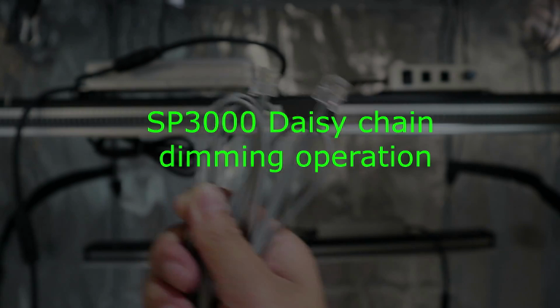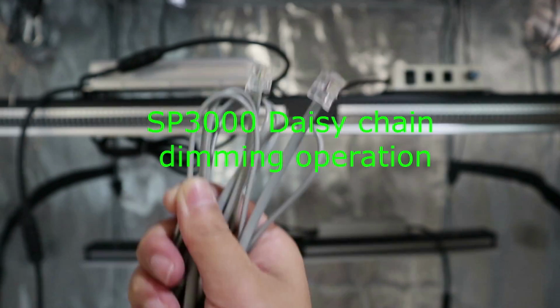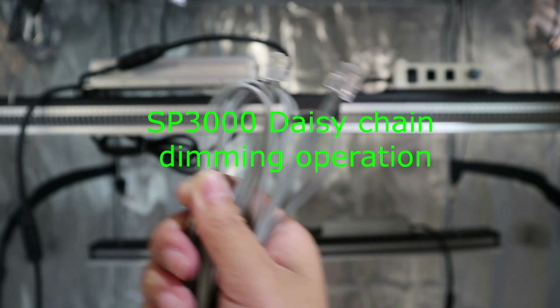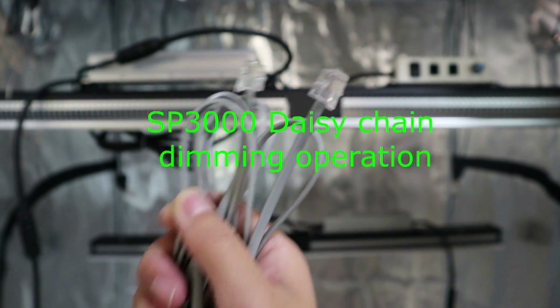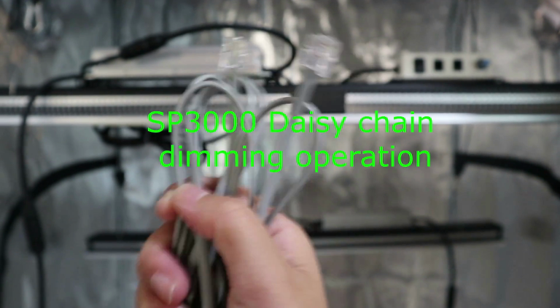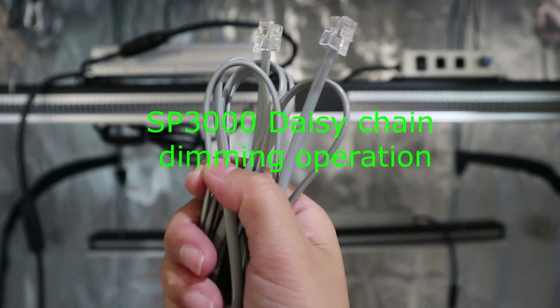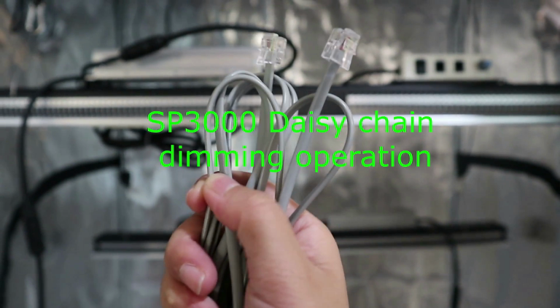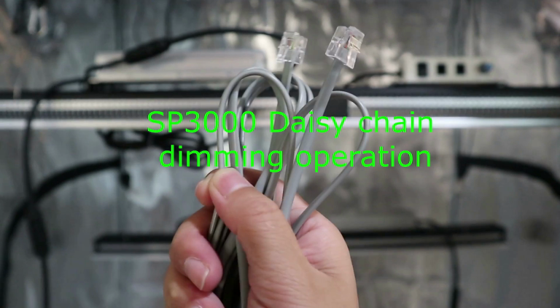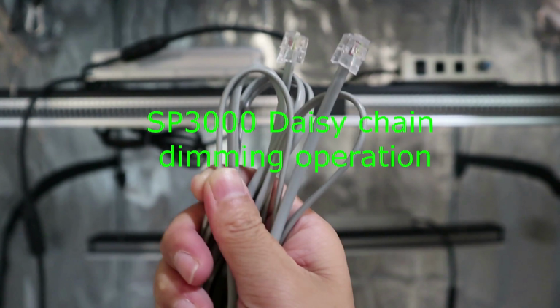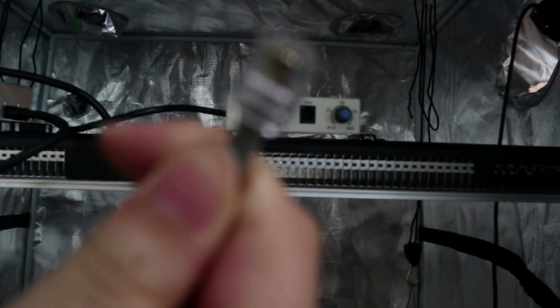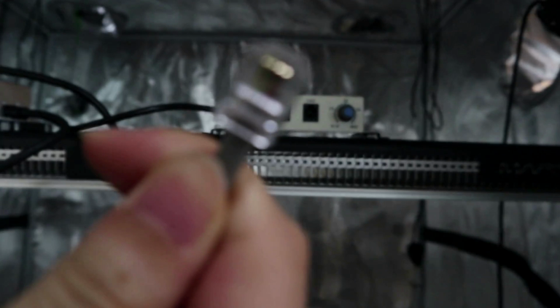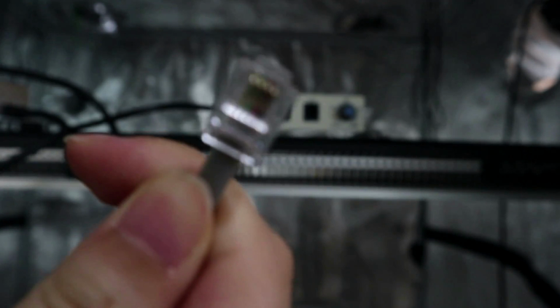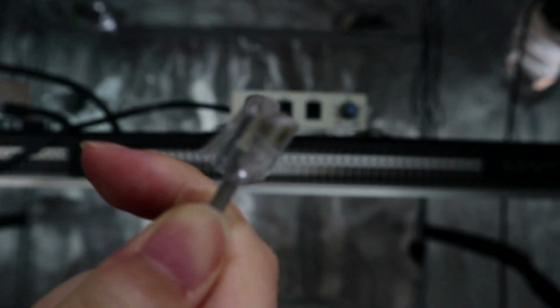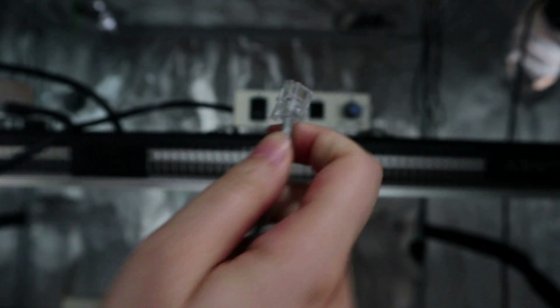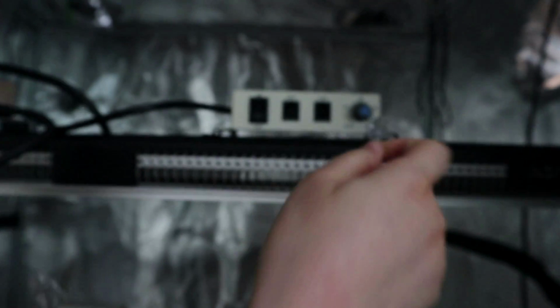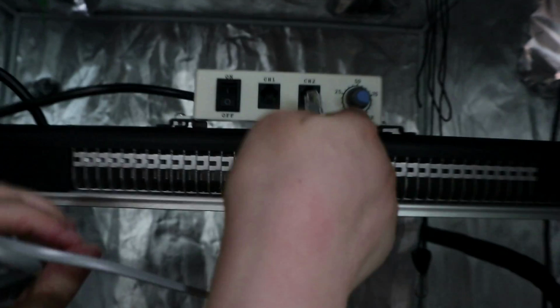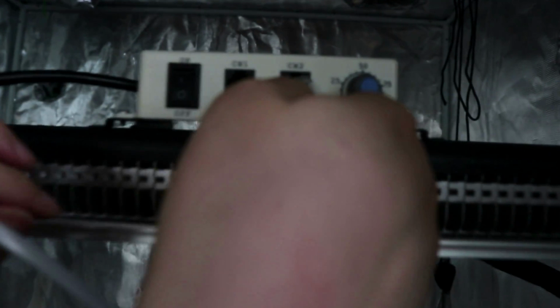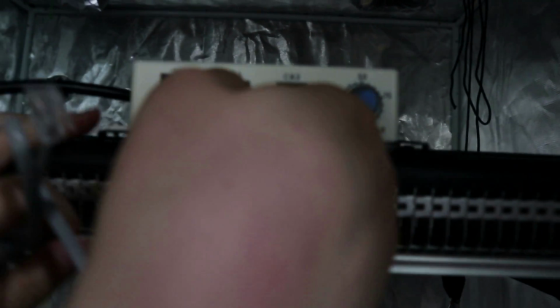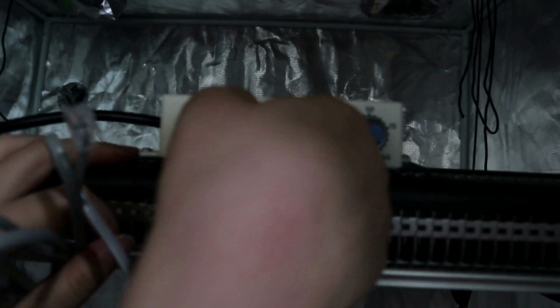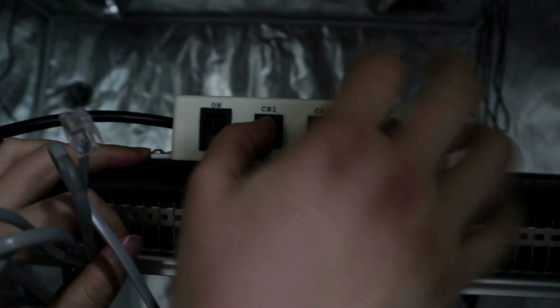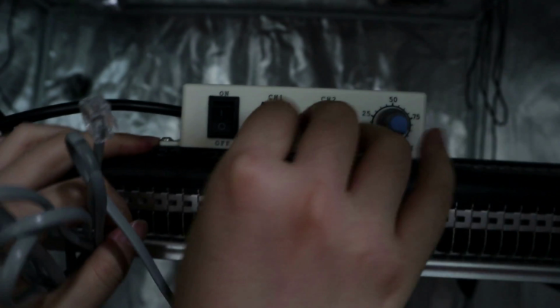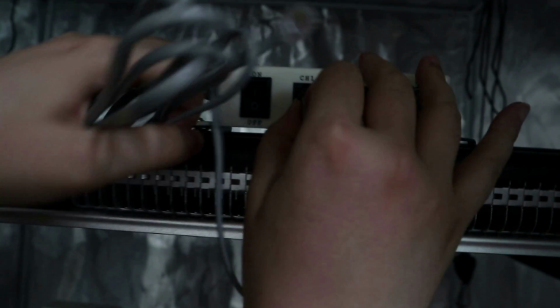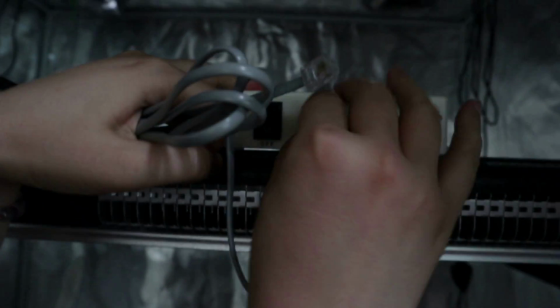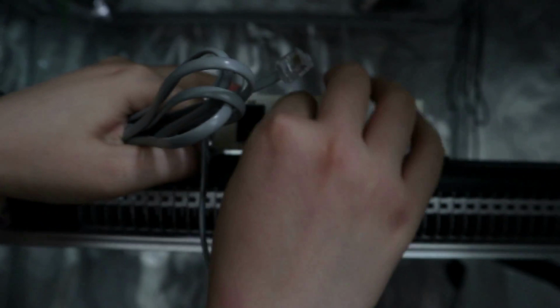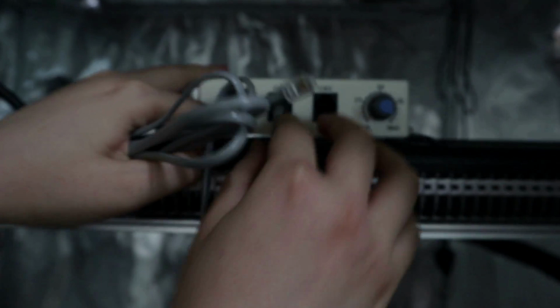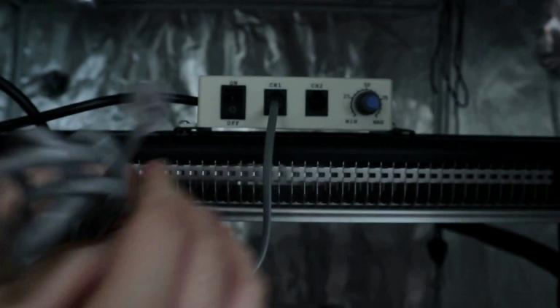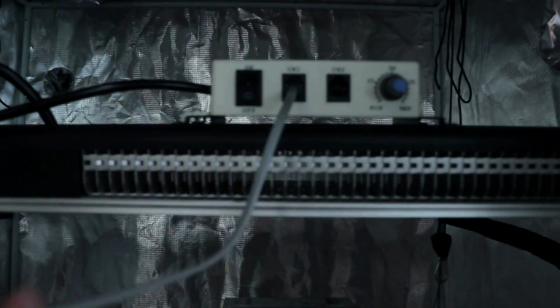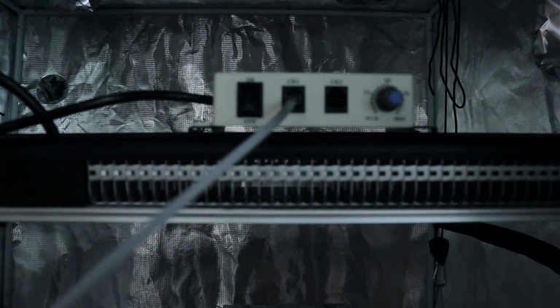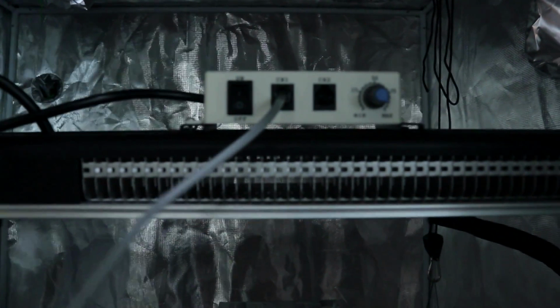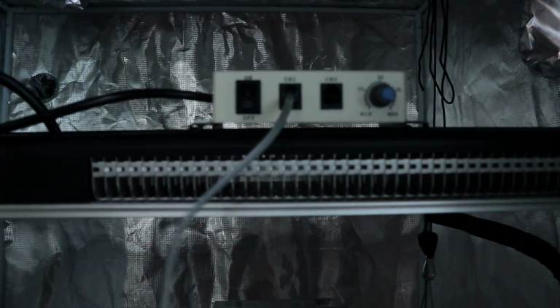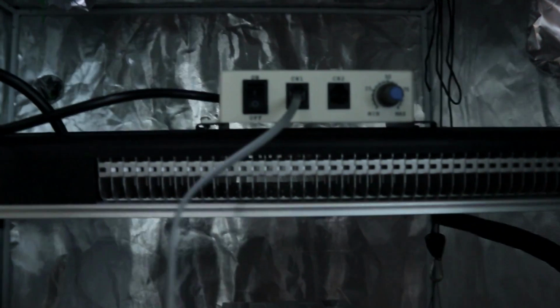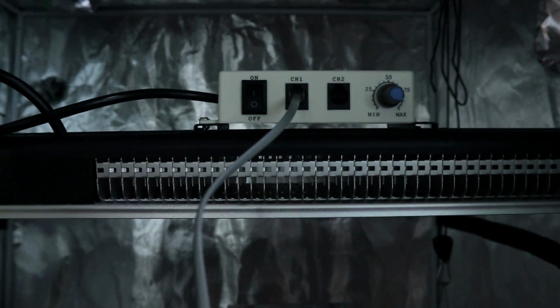In the package, you will find an additional cable — this is a daisy chain cord. First, plug one side of the ethernet cable into a port, either CH1 or CH2, which are the same.